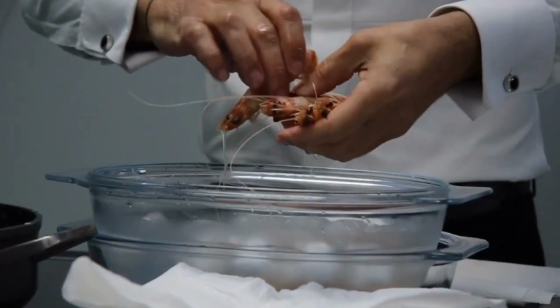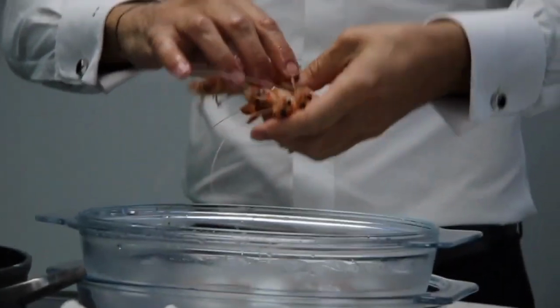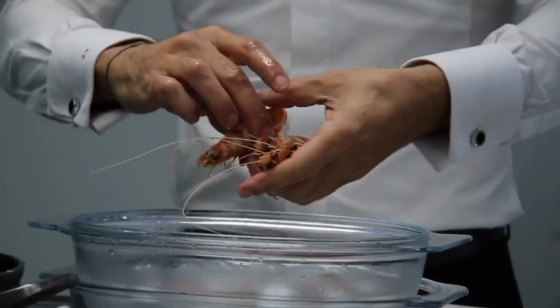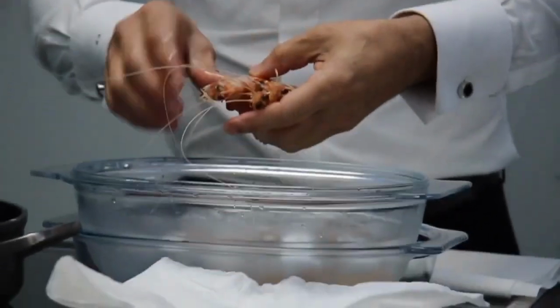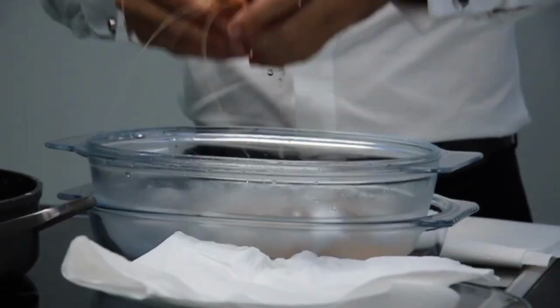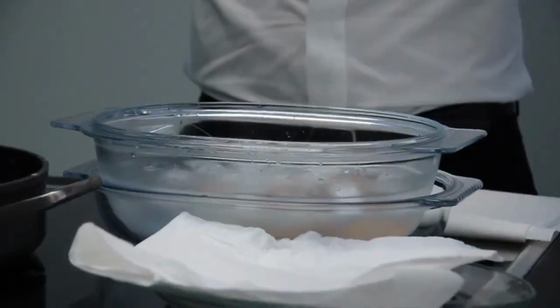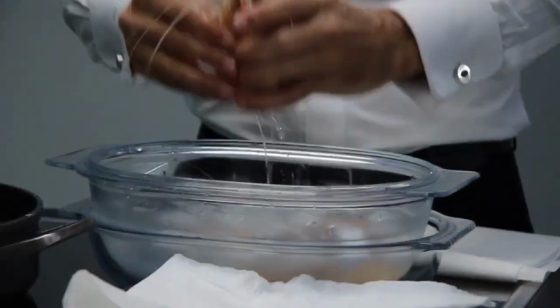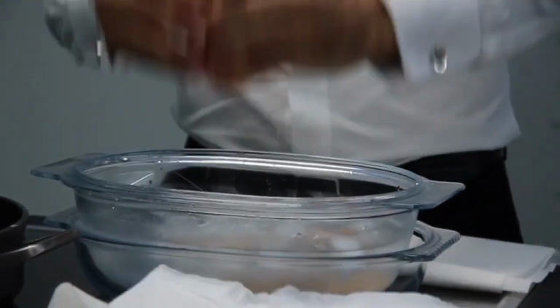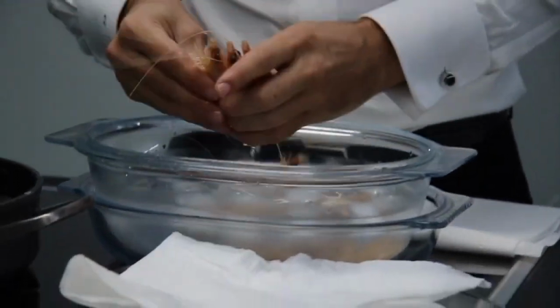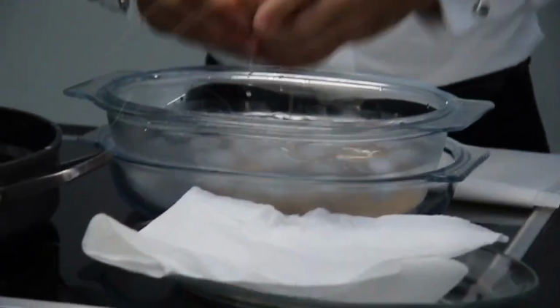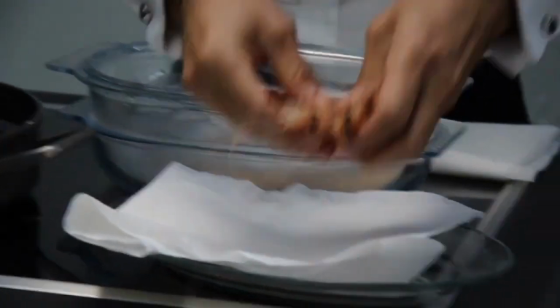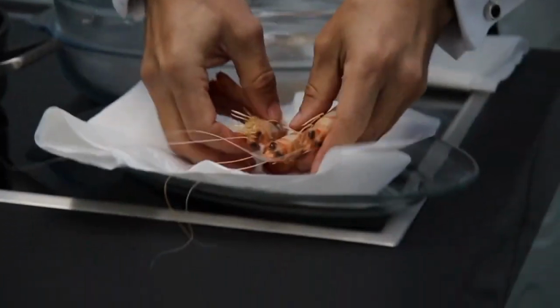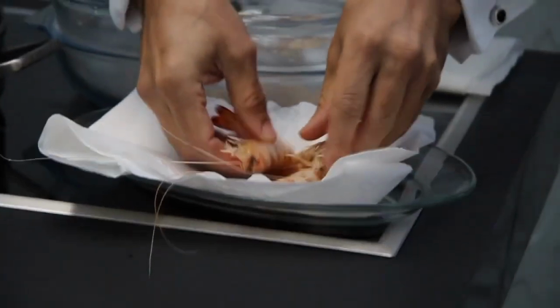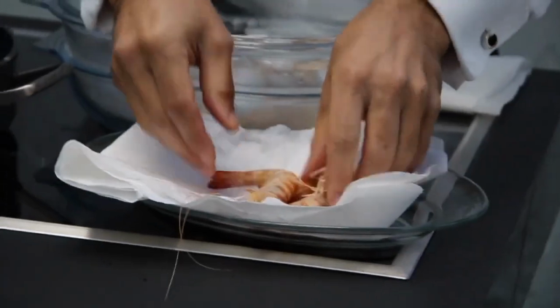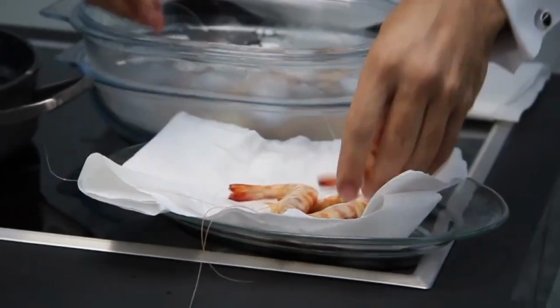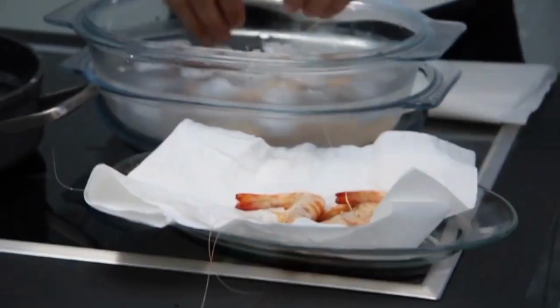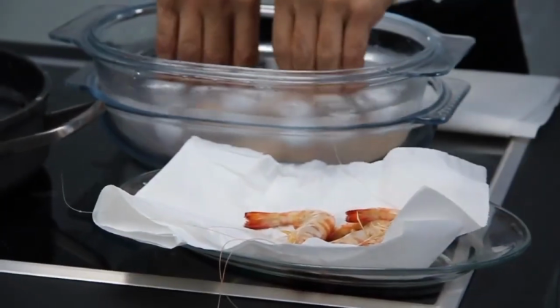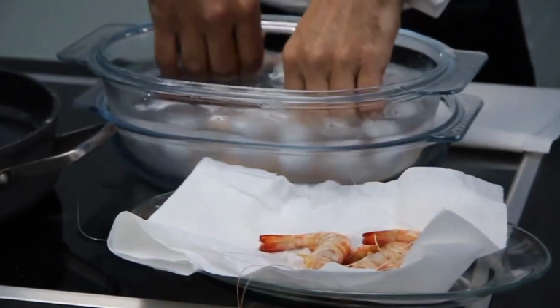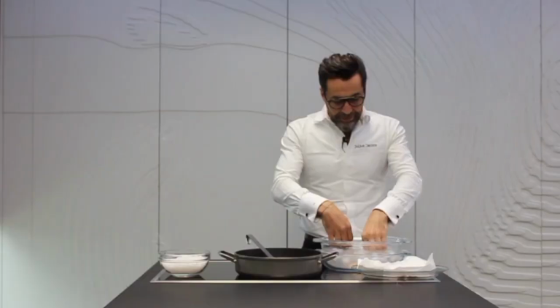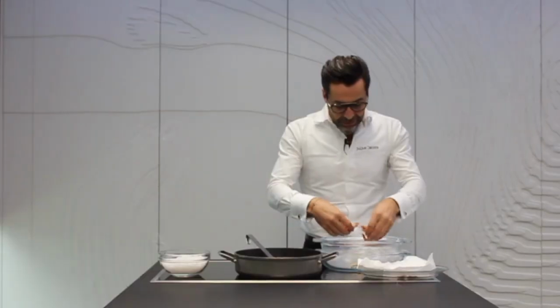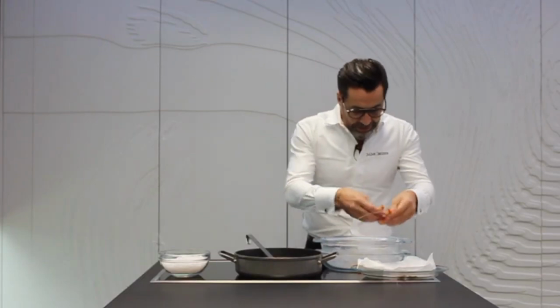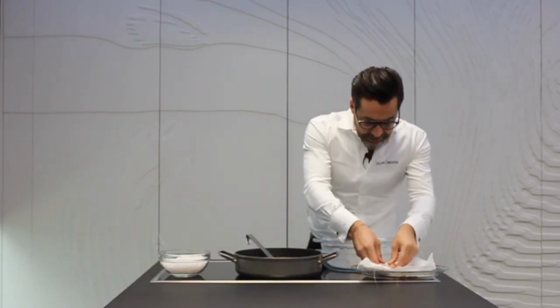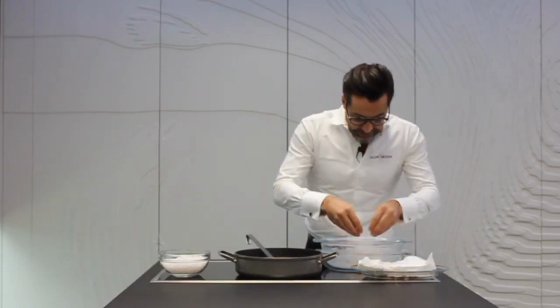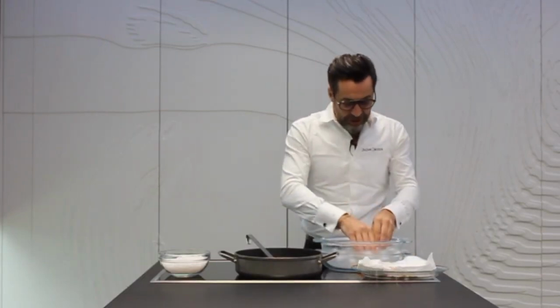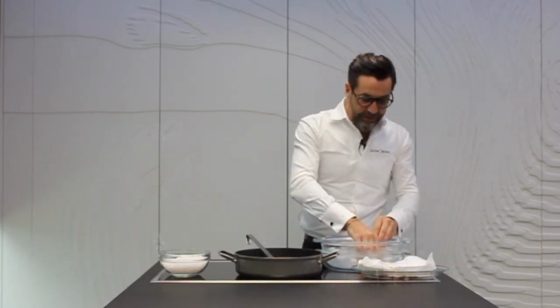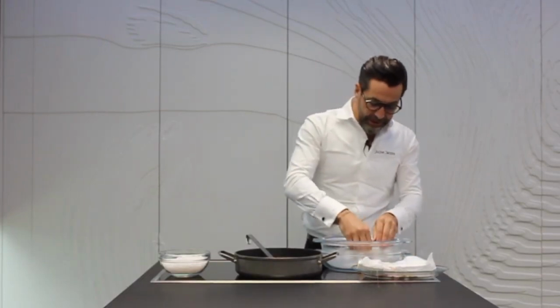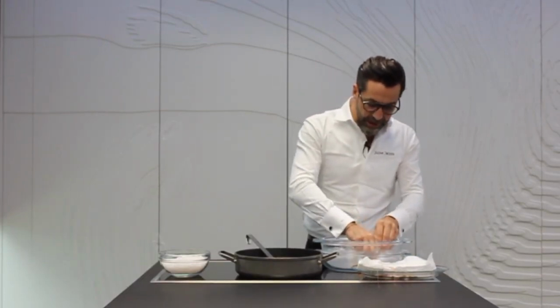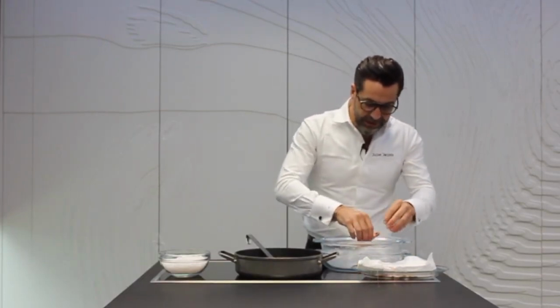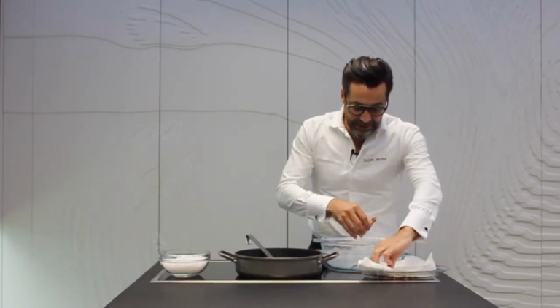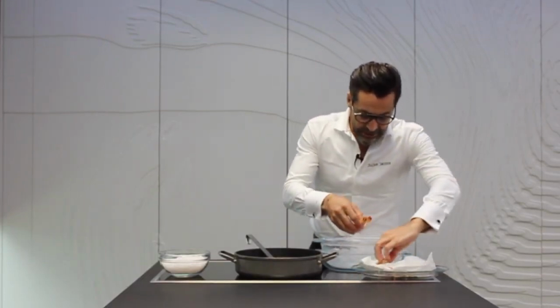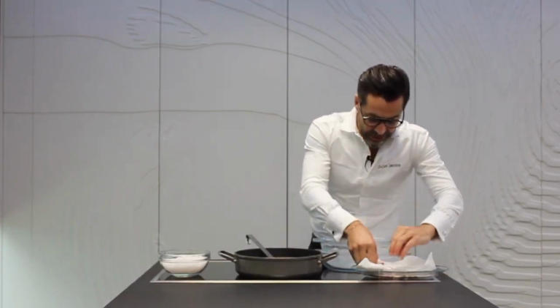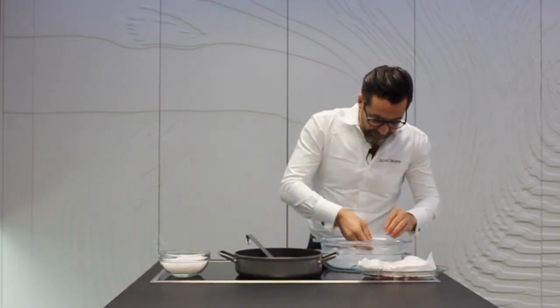Es importante porque si no, se va a hacer negra la cabeza. Lo estiramos en una bandeja con papel absorbente, dejando que gotee bien el agua de mar sobre el papel.